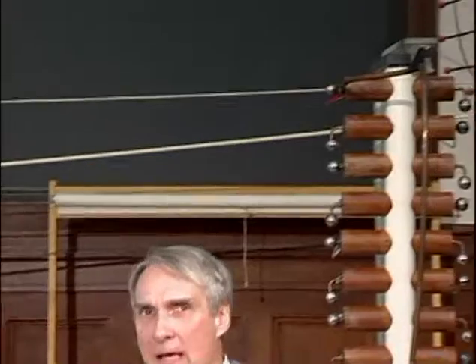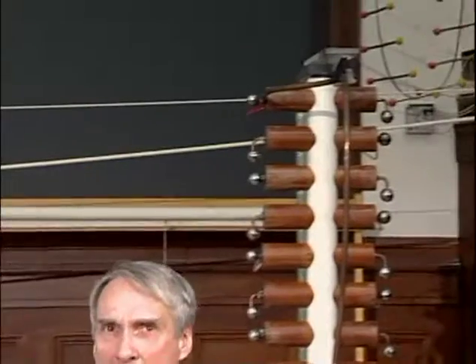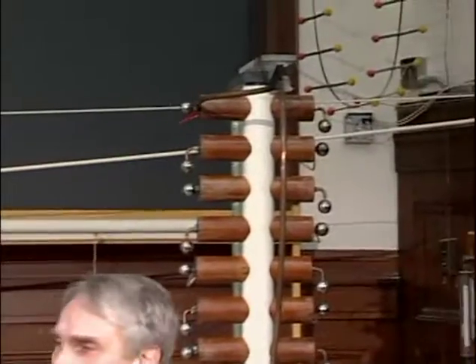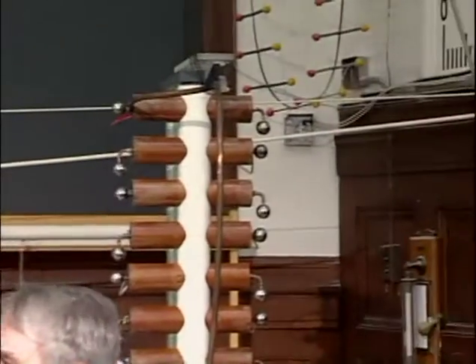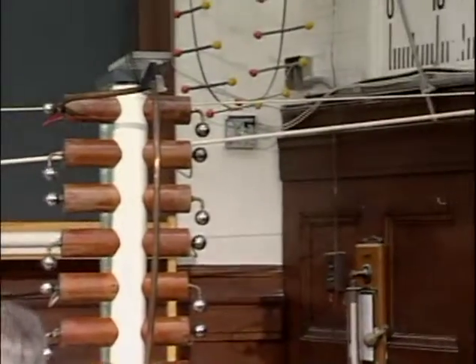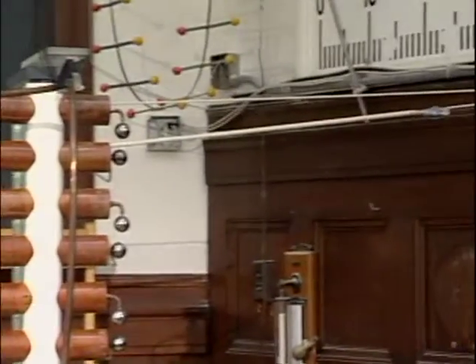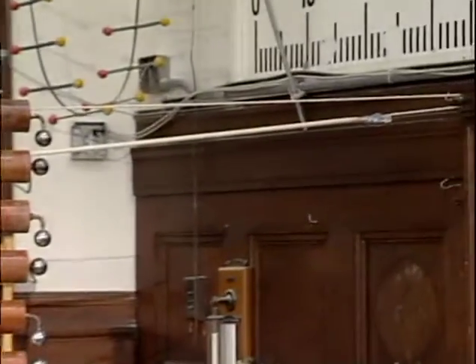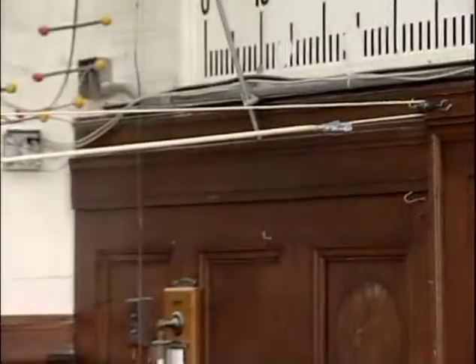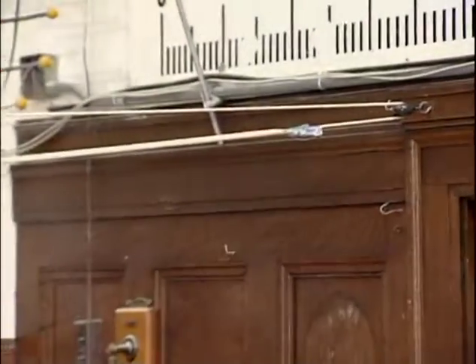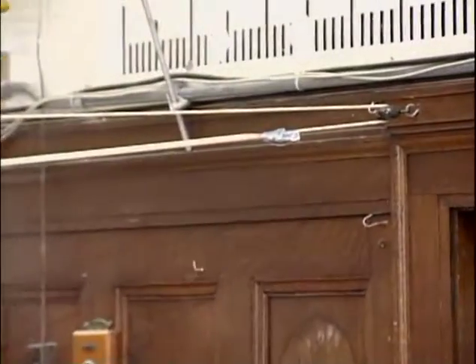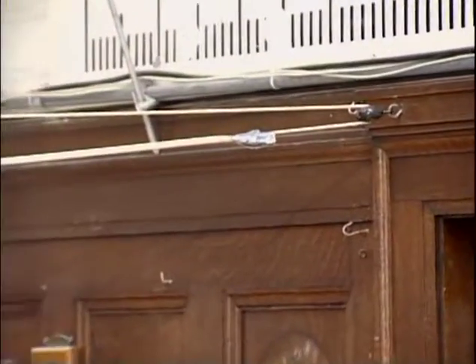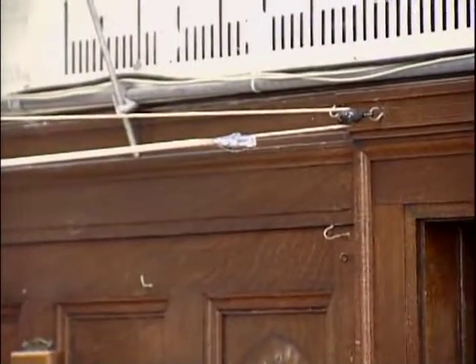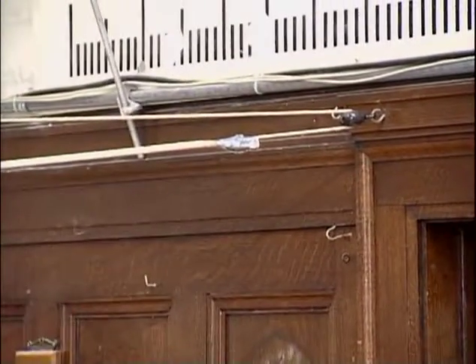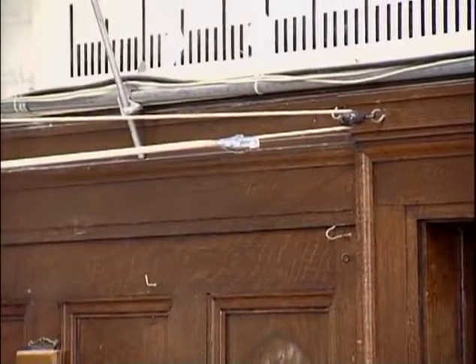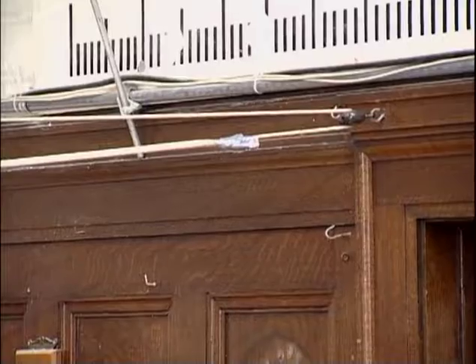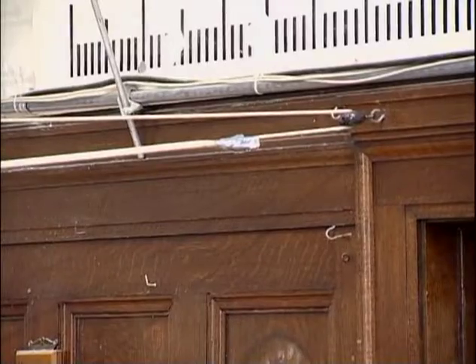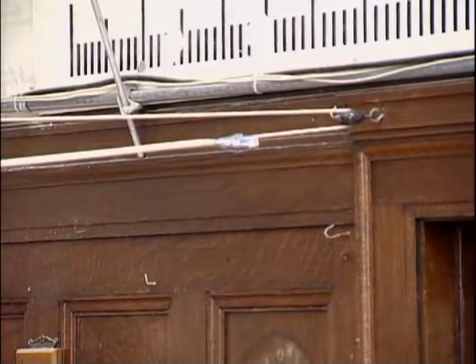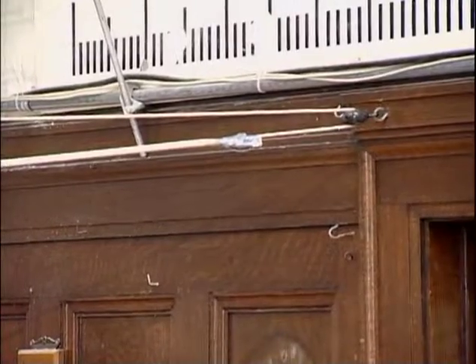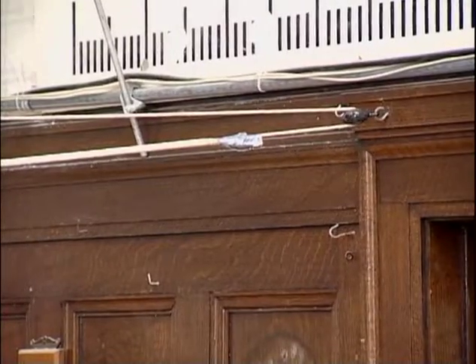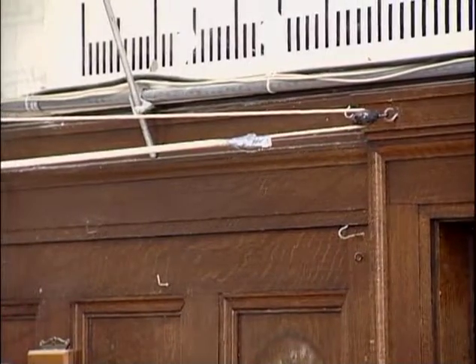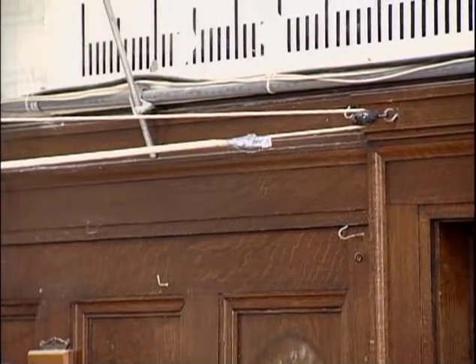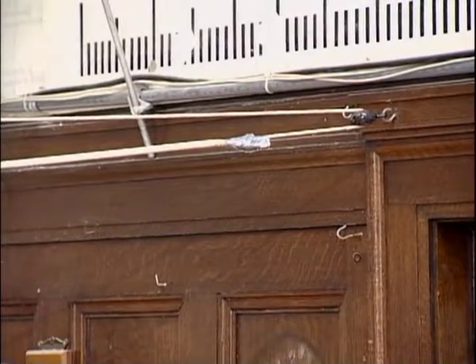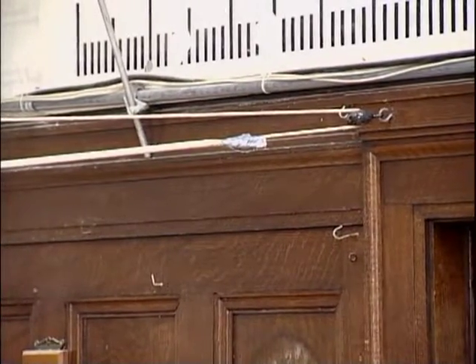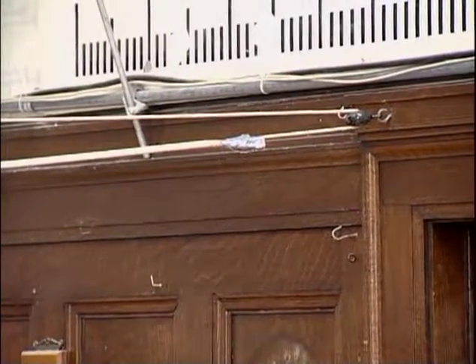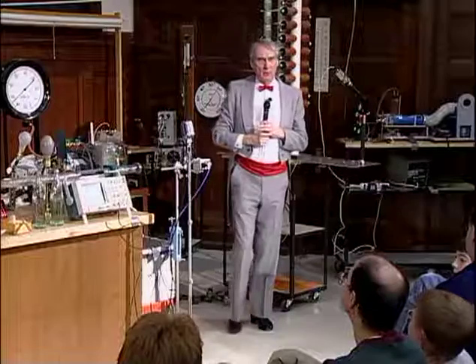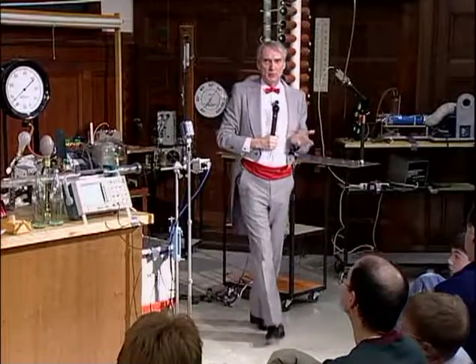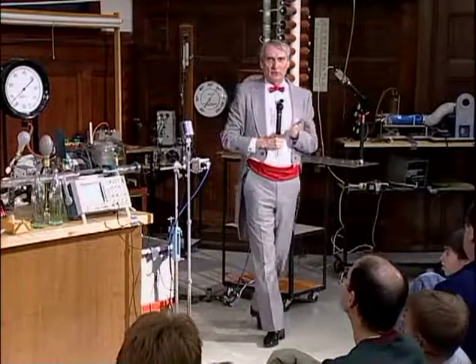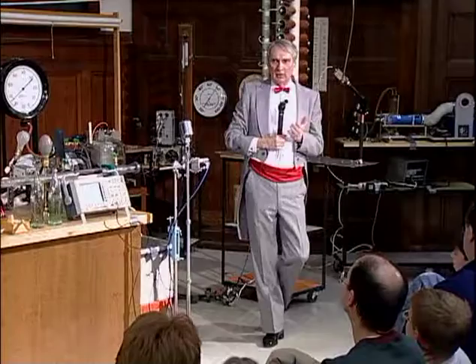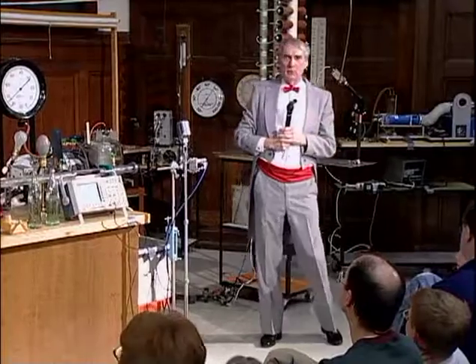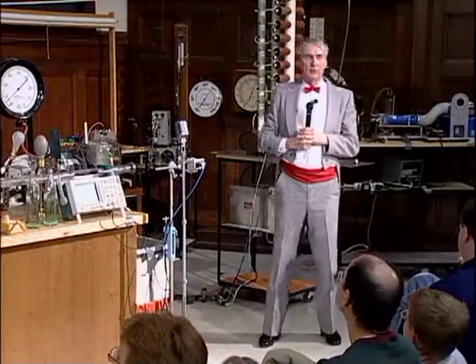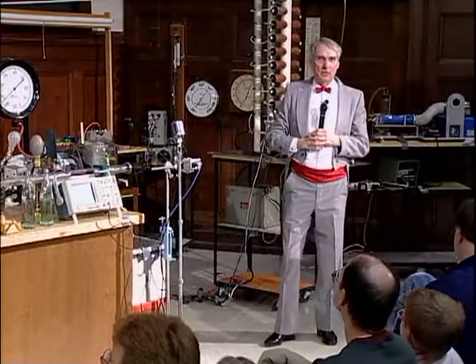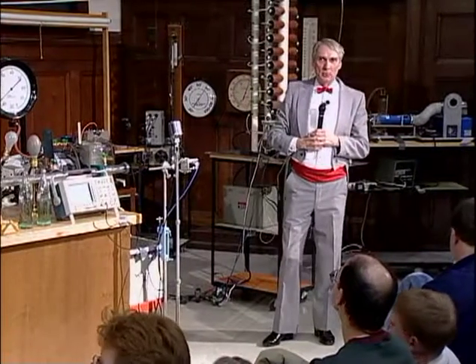These ropes are under exactly the same tension. How do I know that to be the case? Because down at this end there's a pulley and the rope goes around the pulley, so they're being pulled with the same tension. But one rope is a light rope and the other is a heavy rope.